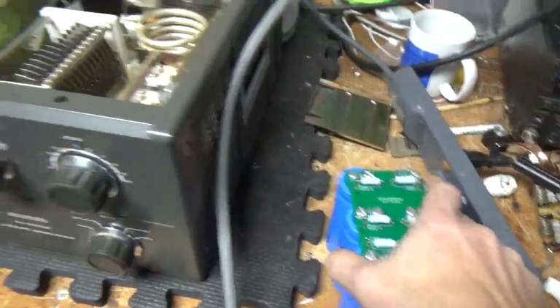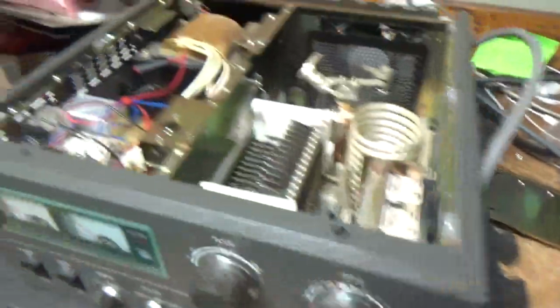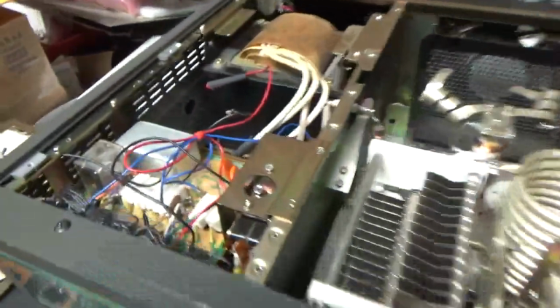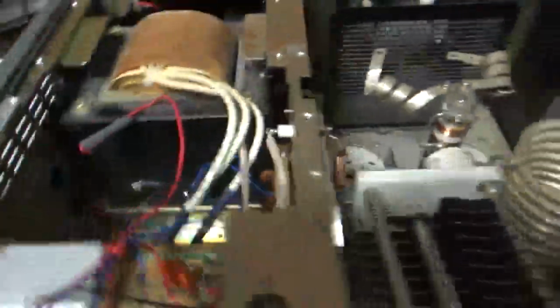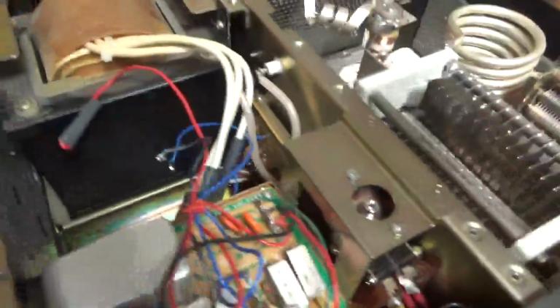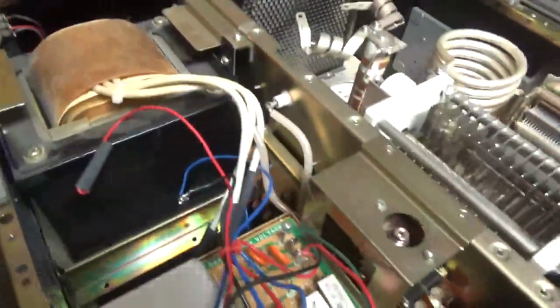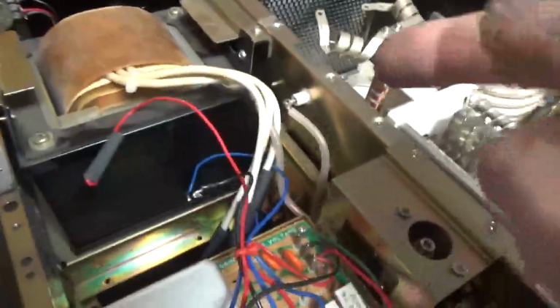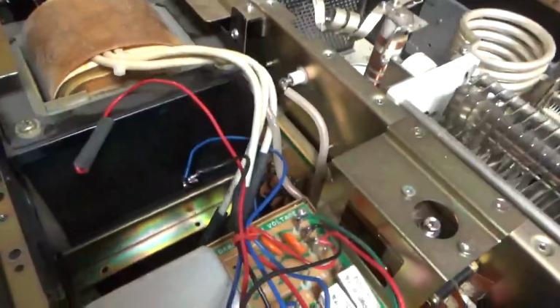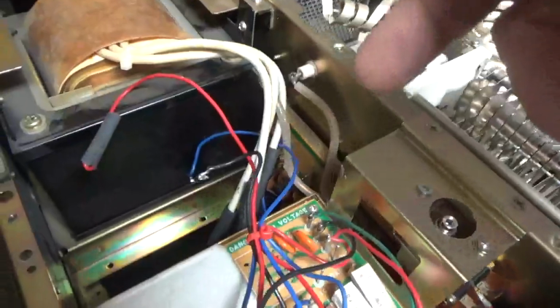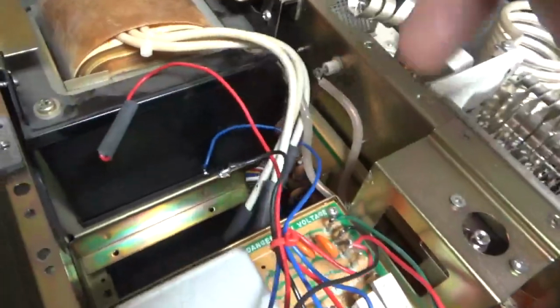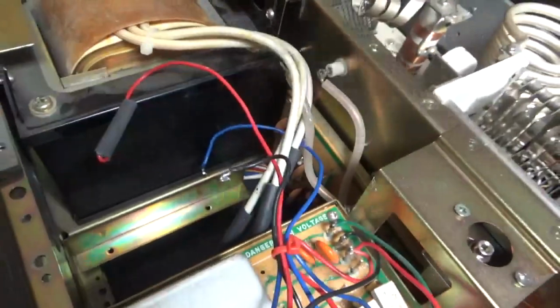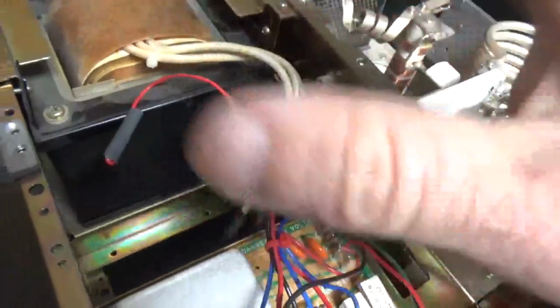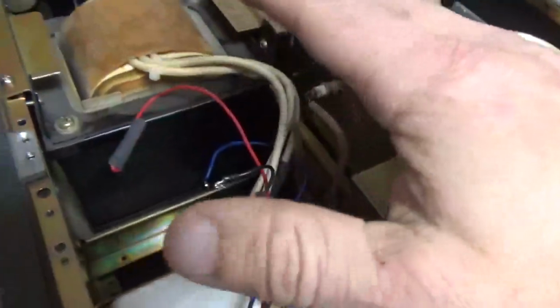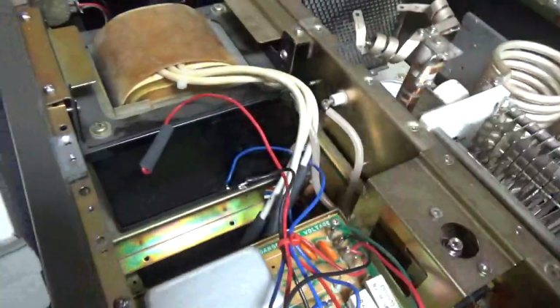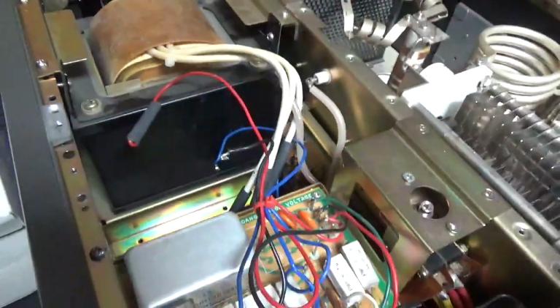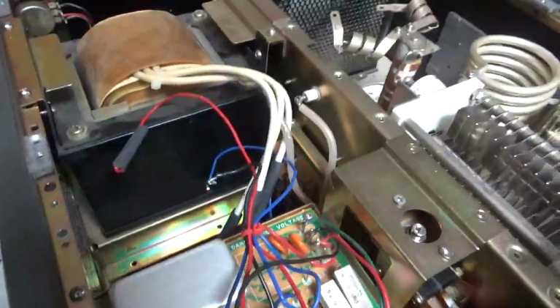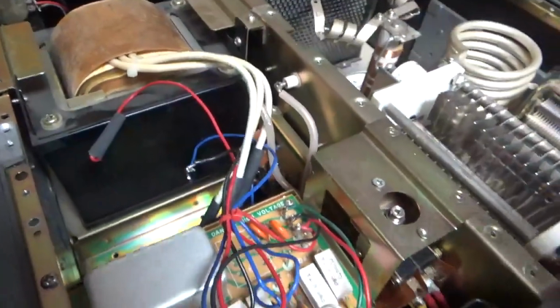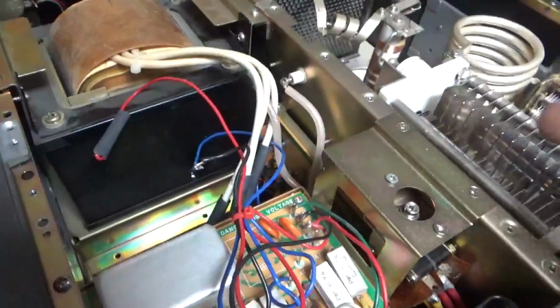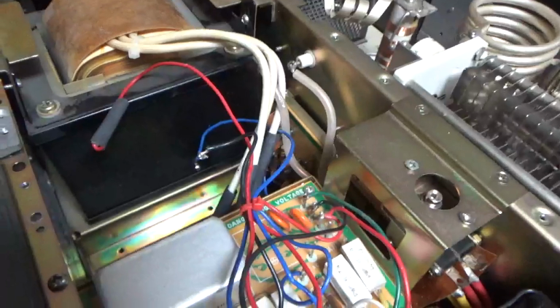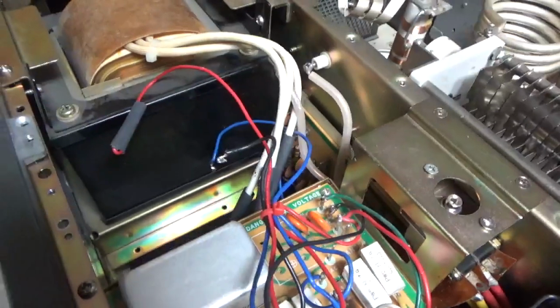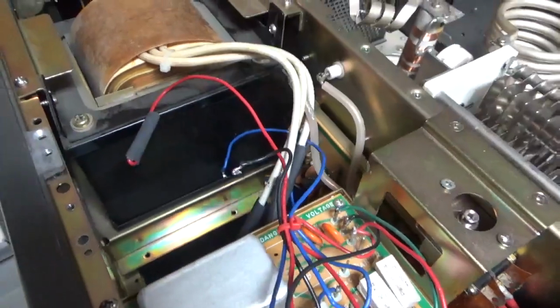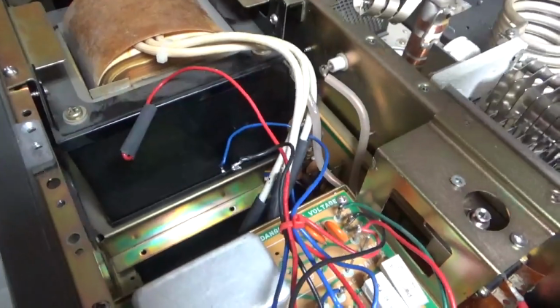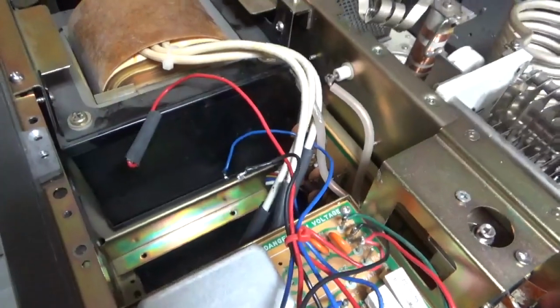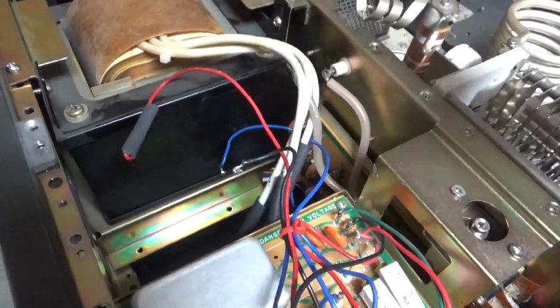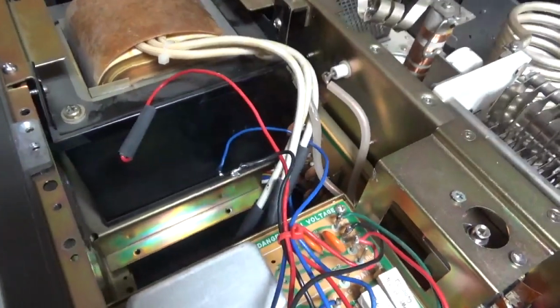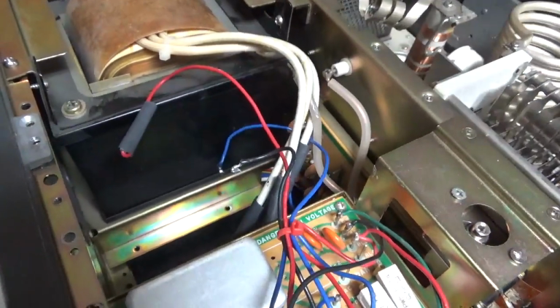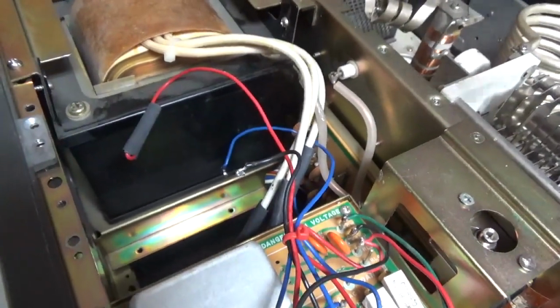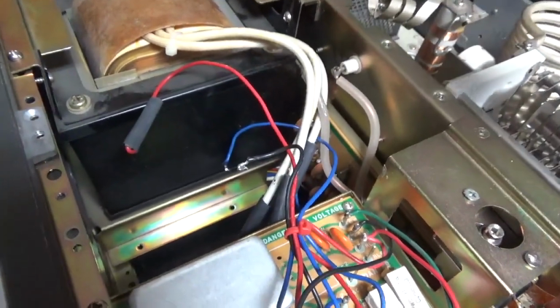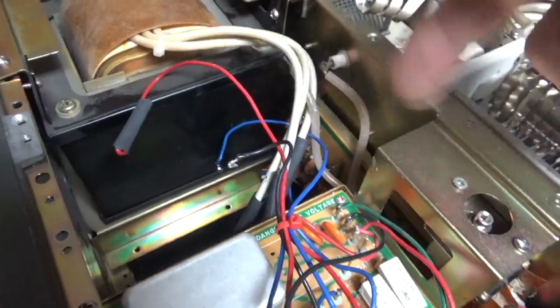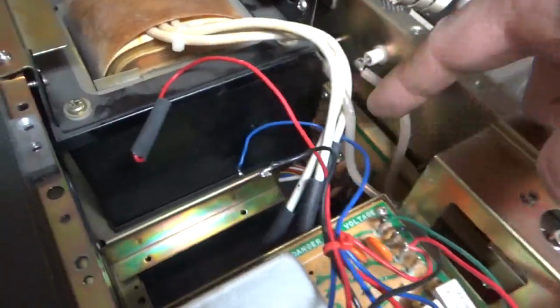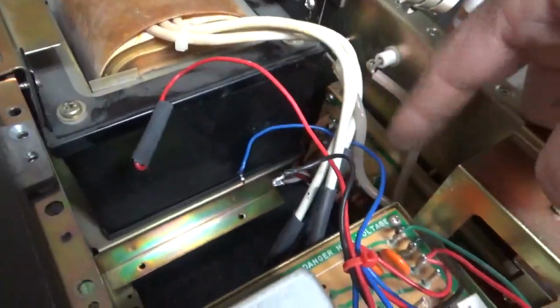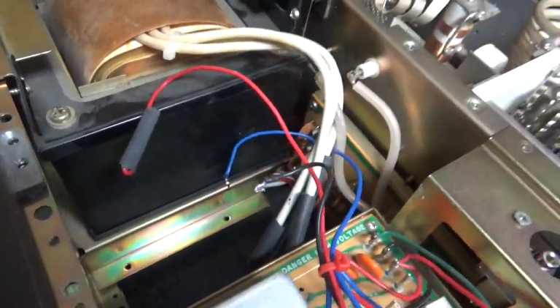These amplifiers use a full-wave voltage doubler for the plate supply. Come to find out, one string — covering half the doubler — is shorted on the new kit as well, so I'm going to have to pull that board out and replace it.